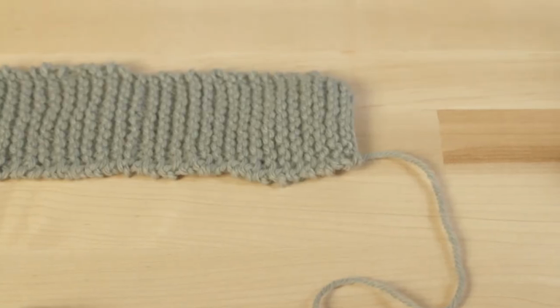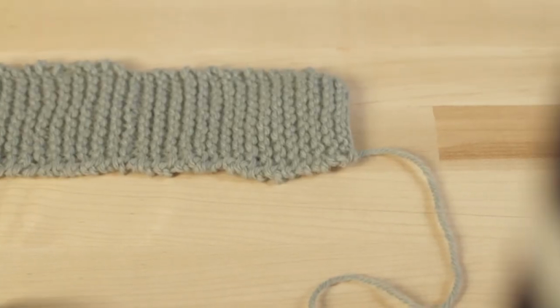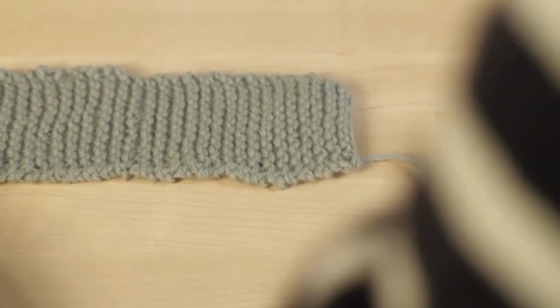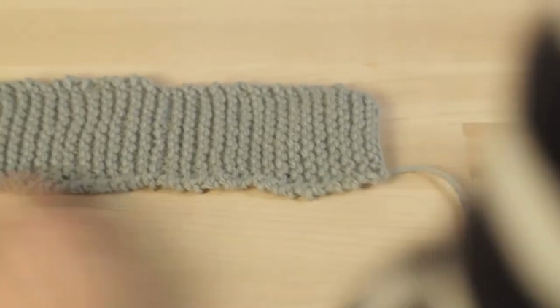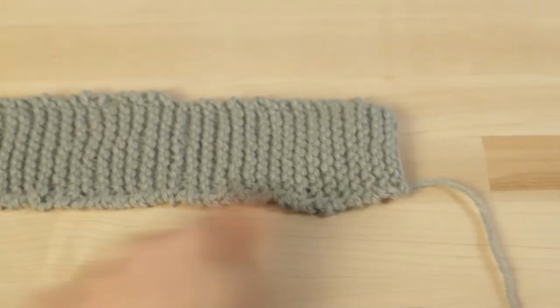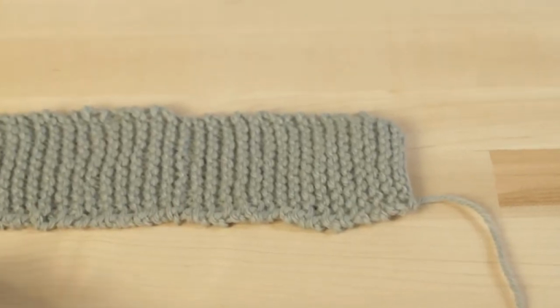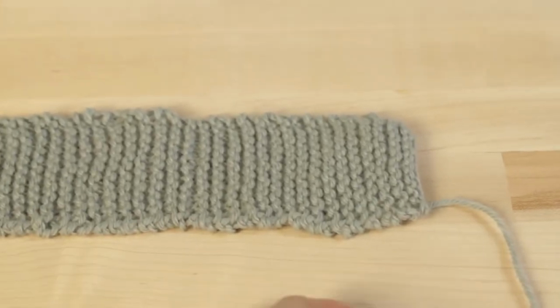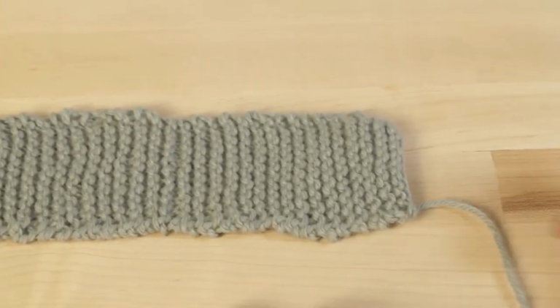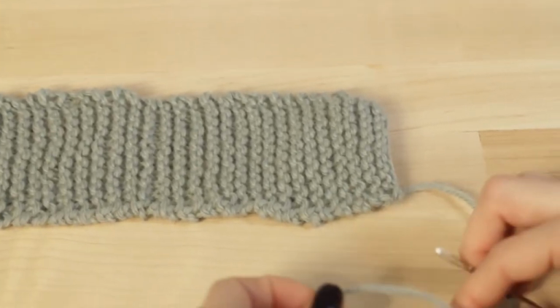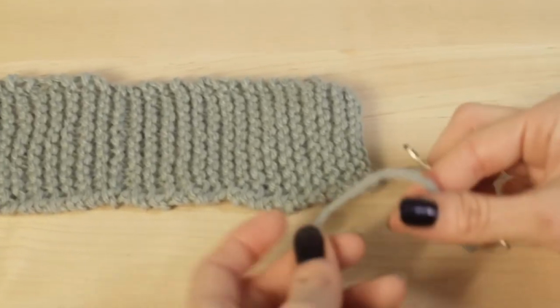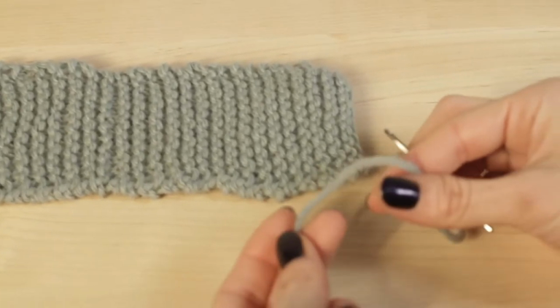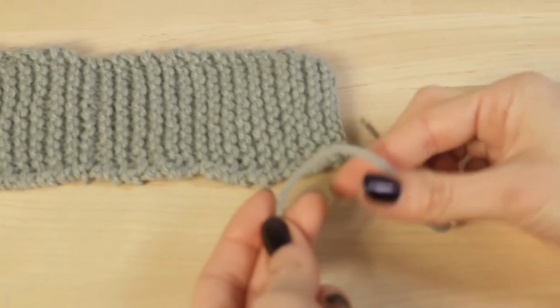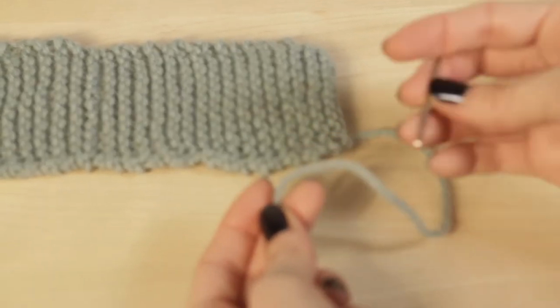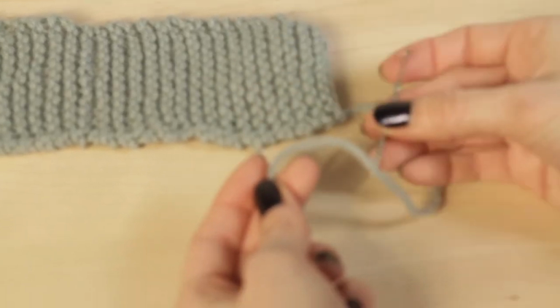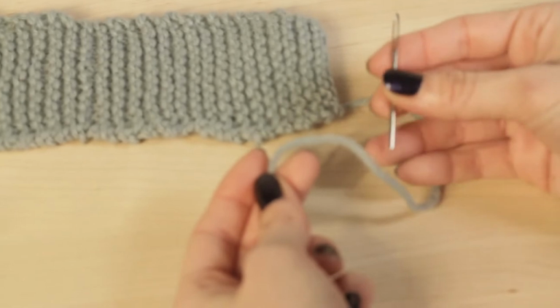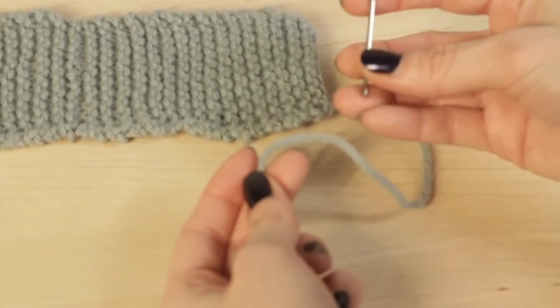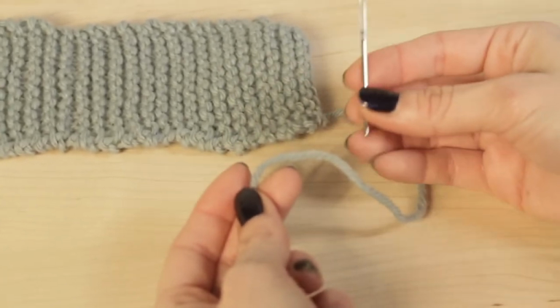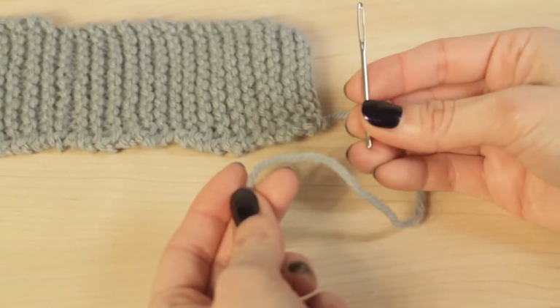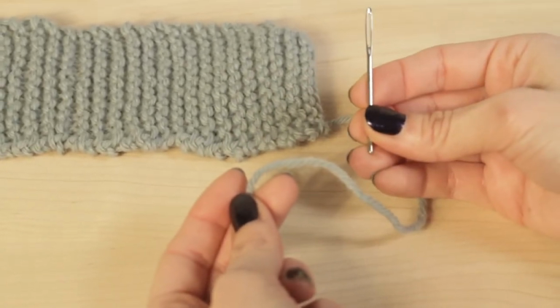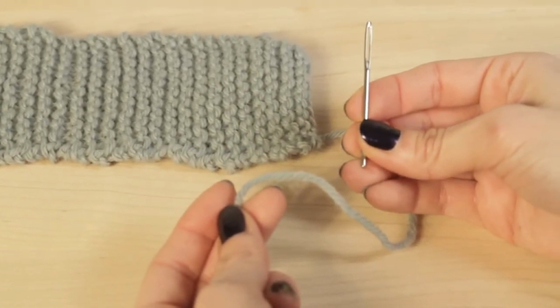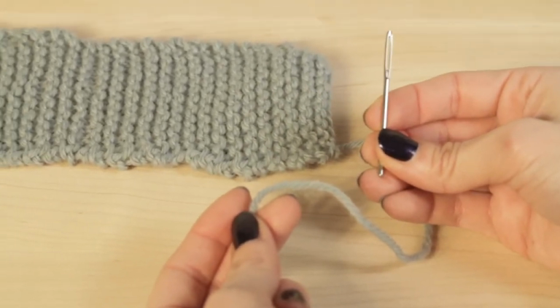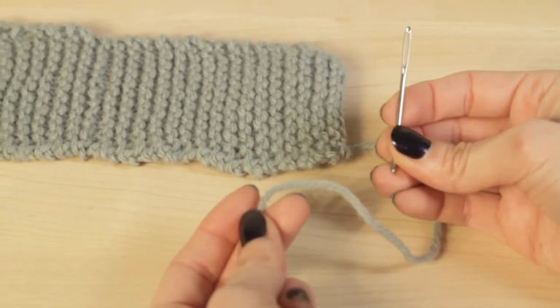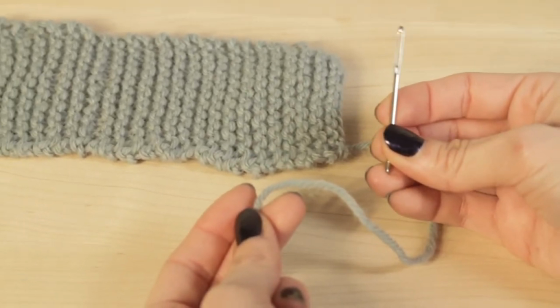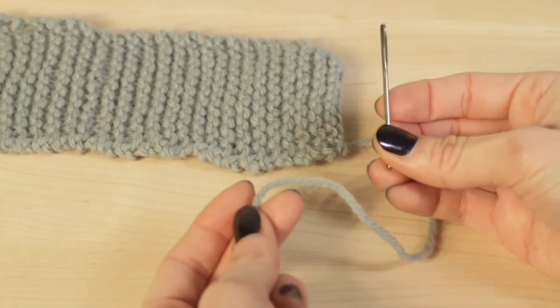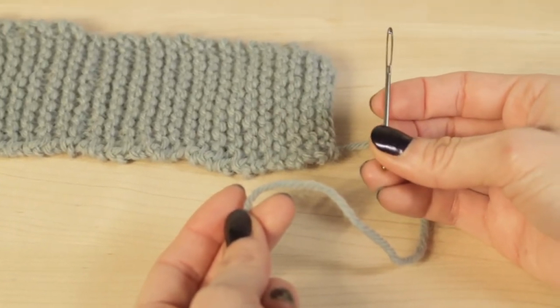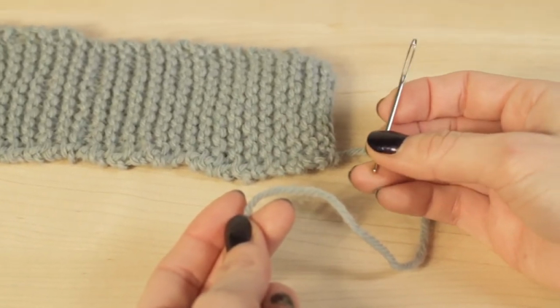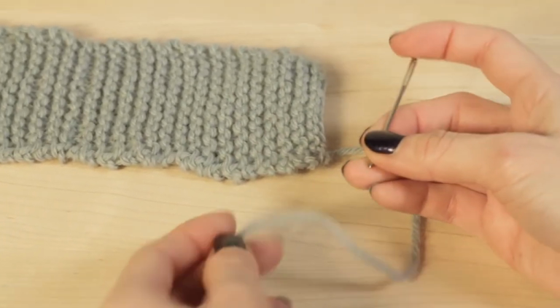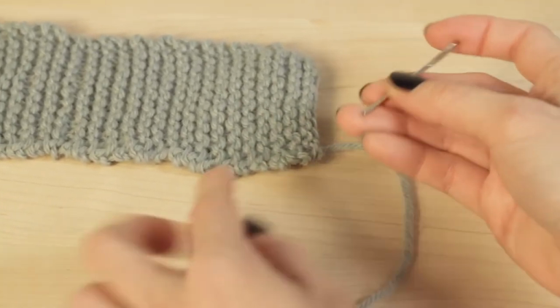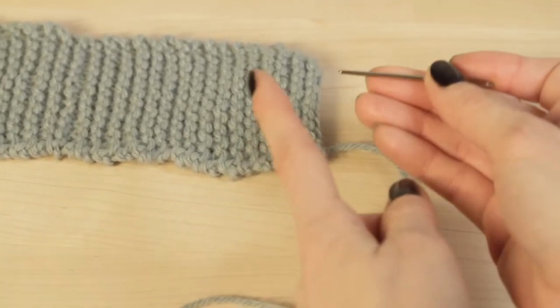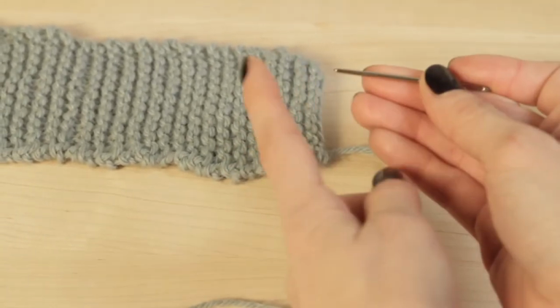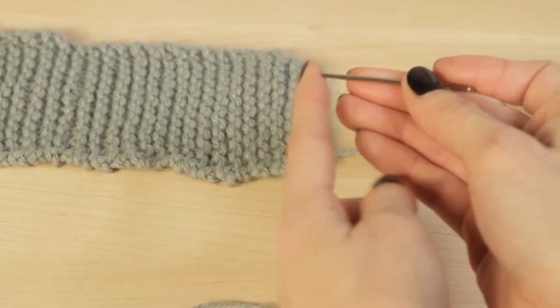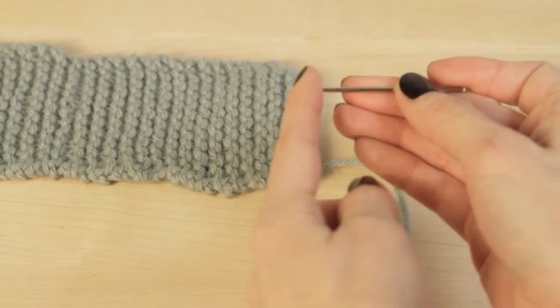Before you sew your ends together, you want to thread your yarn through your needle. This is a tapestry needle, also known as a darning needle, and it's got a blunt edge.